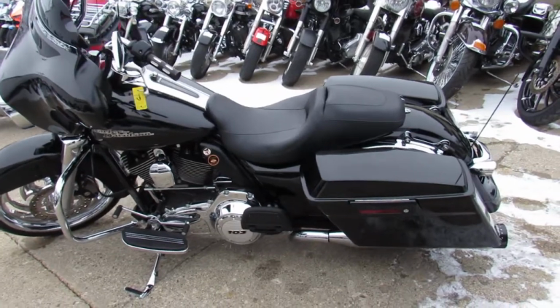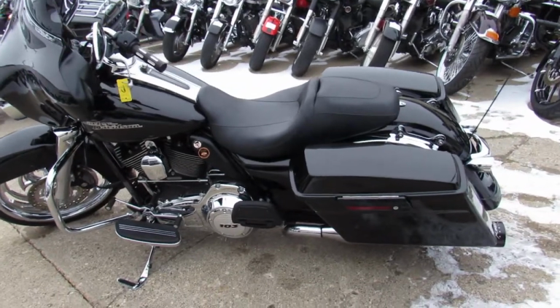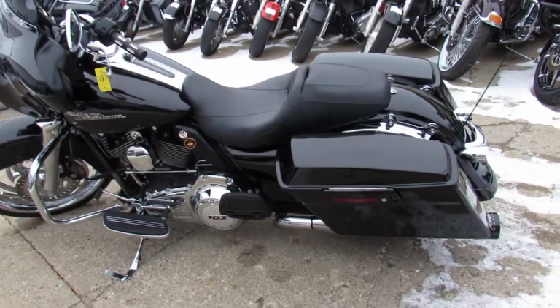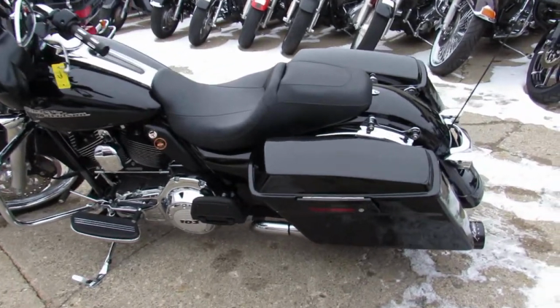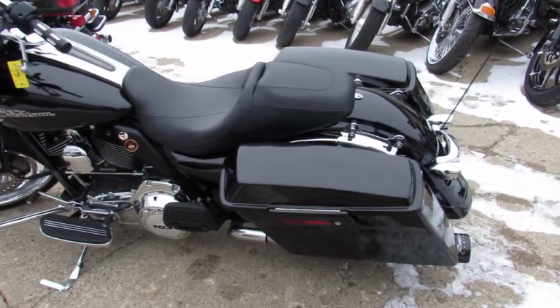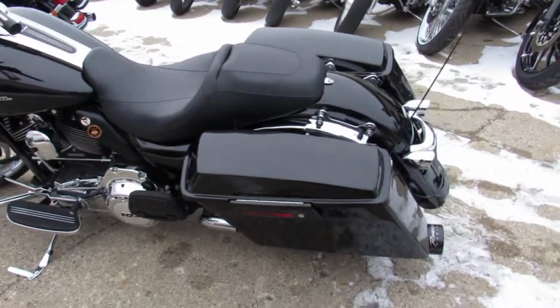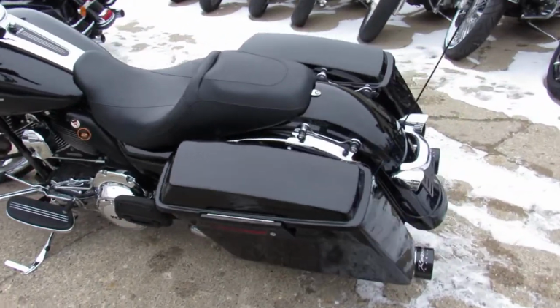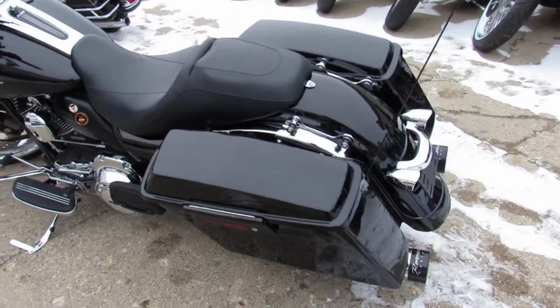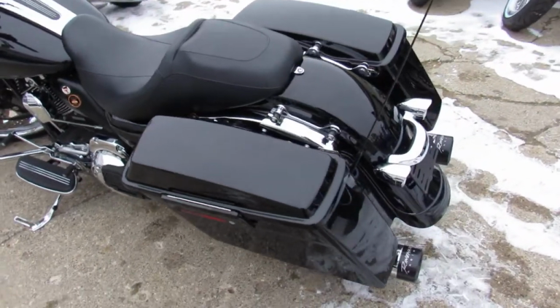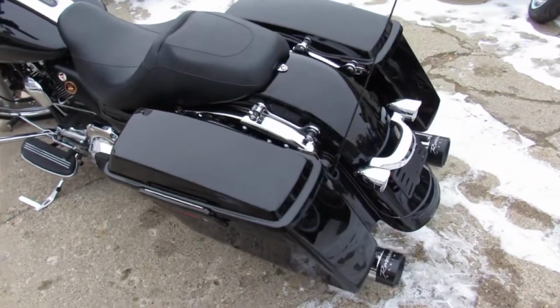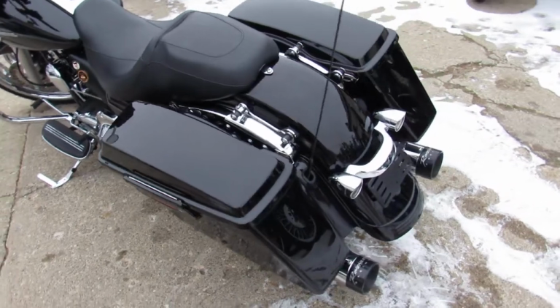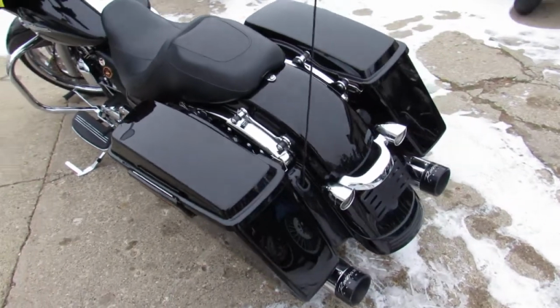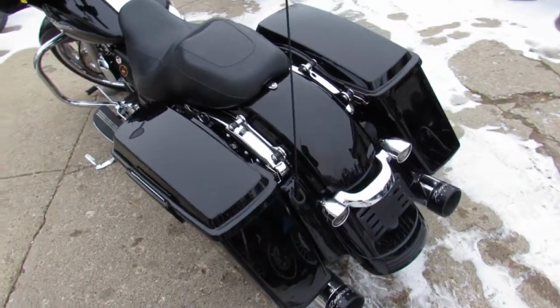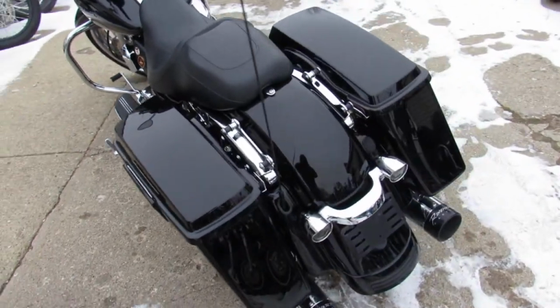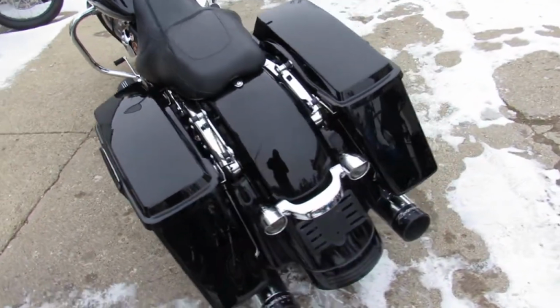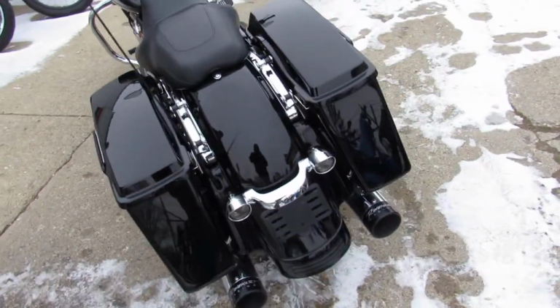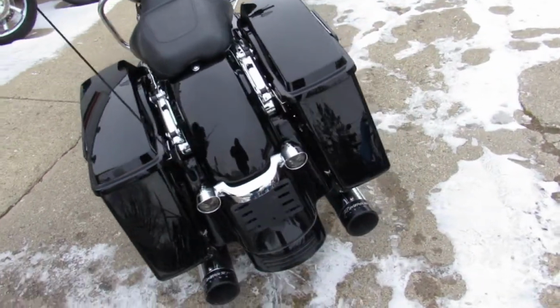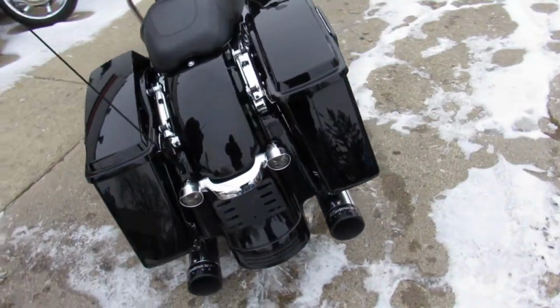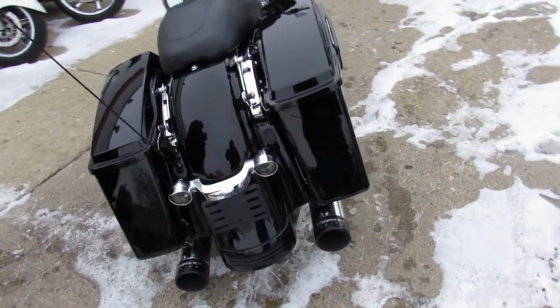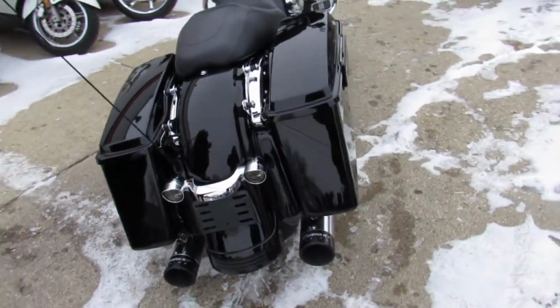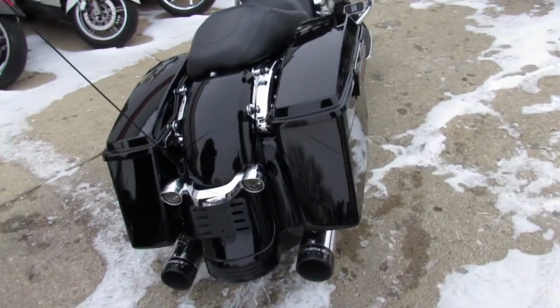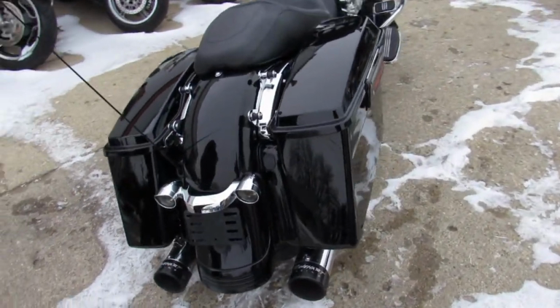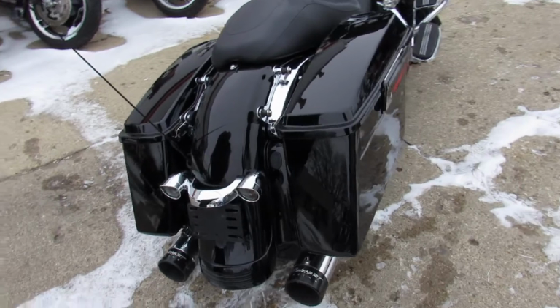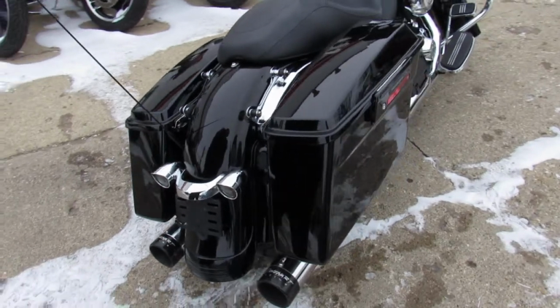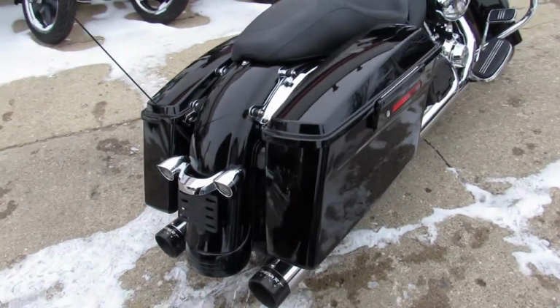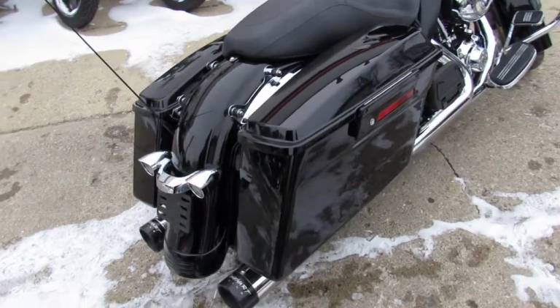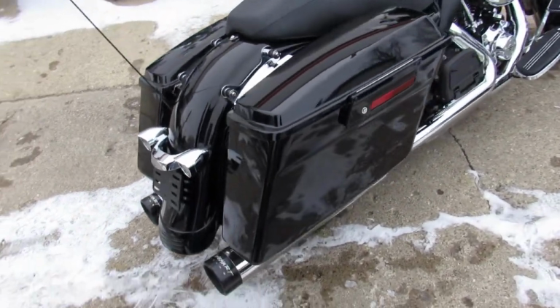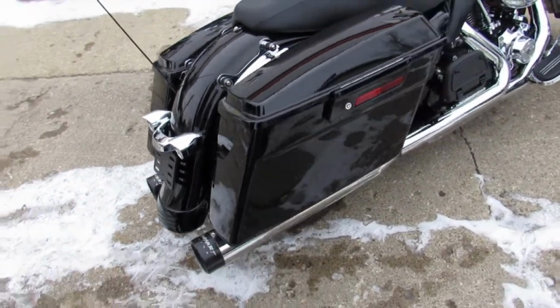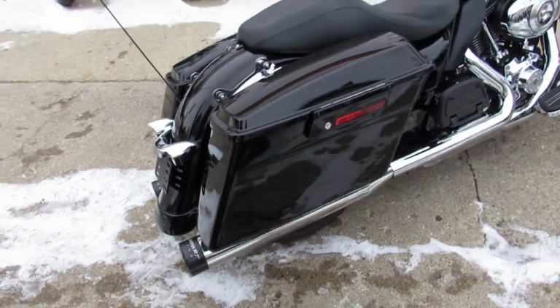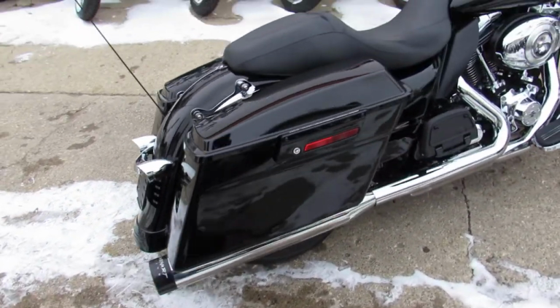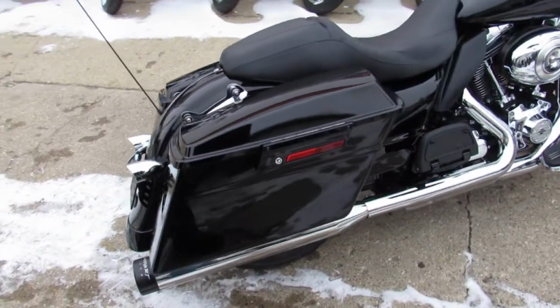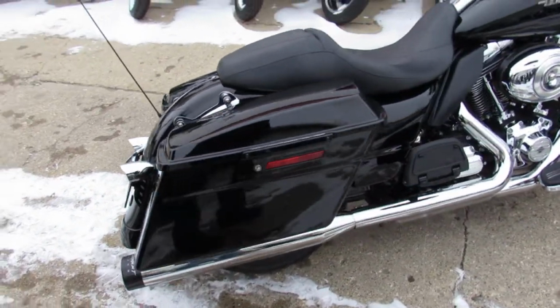Hey guys, Aaron and Andrew at Approval Powersports. We're here doing some videos on the used street glides — over 75 used street glides in stock. This one here is a 2012, got a 21-inch chrome front wheel and billet grips.